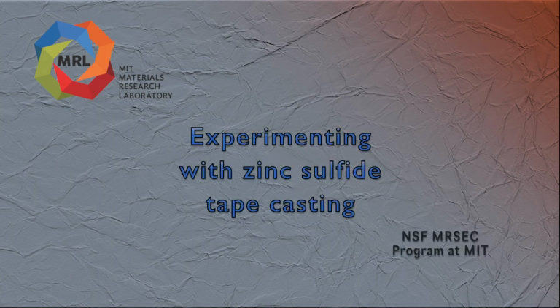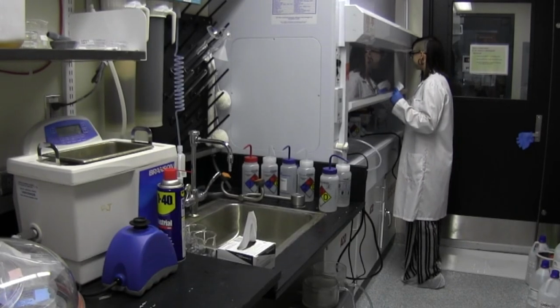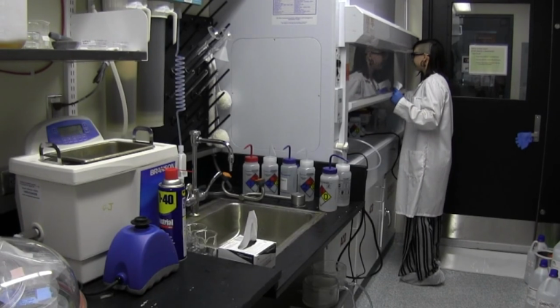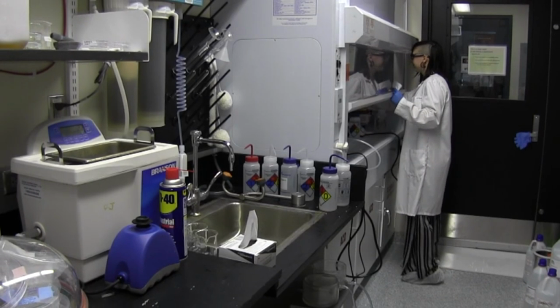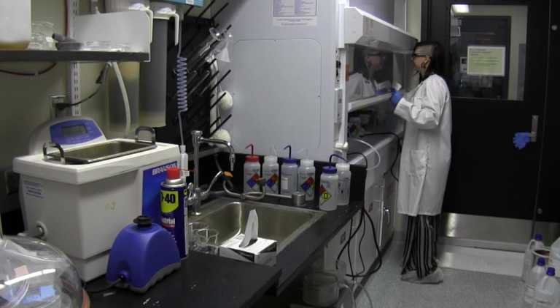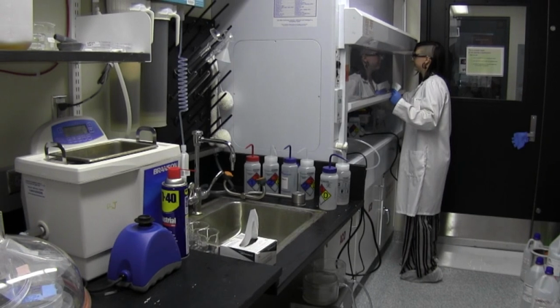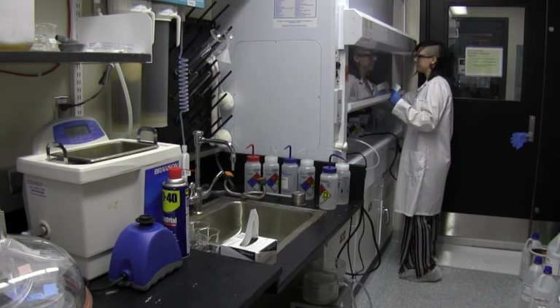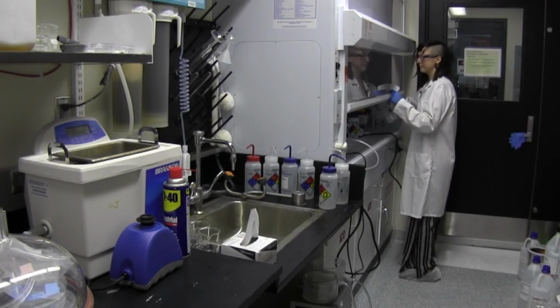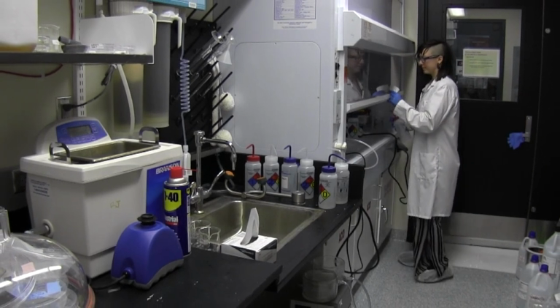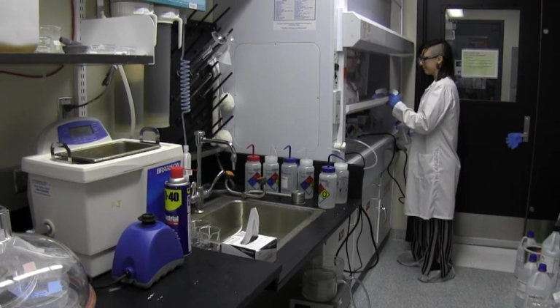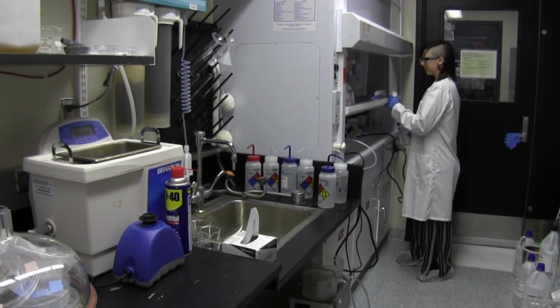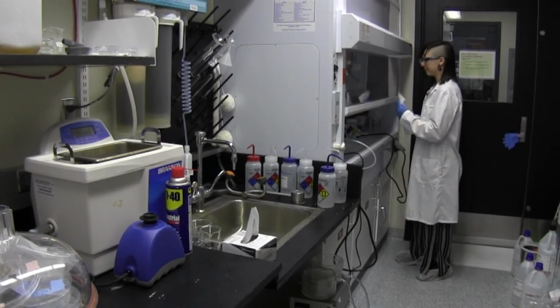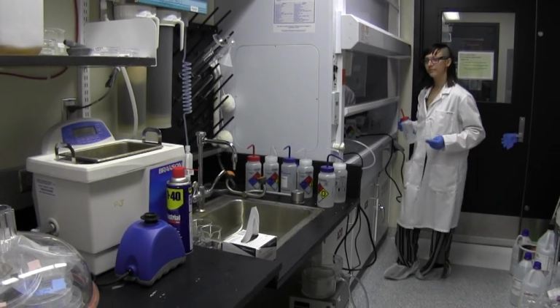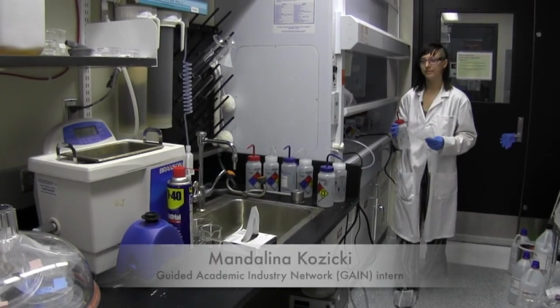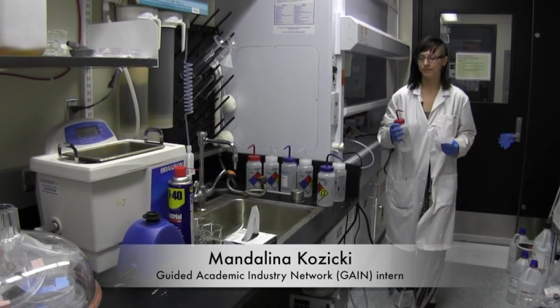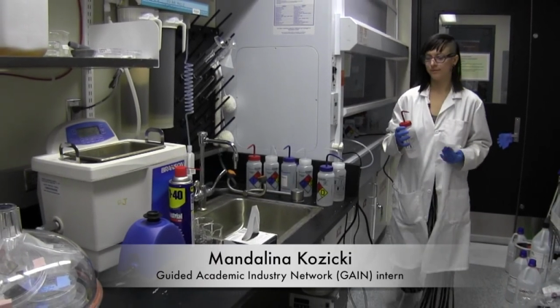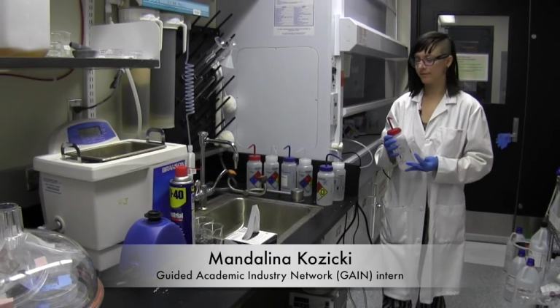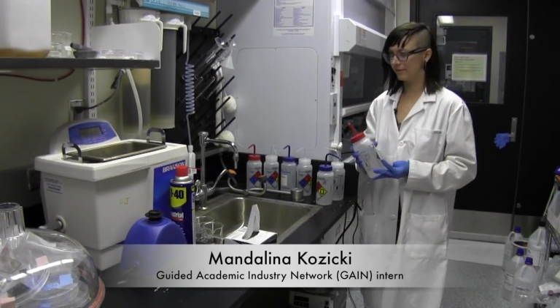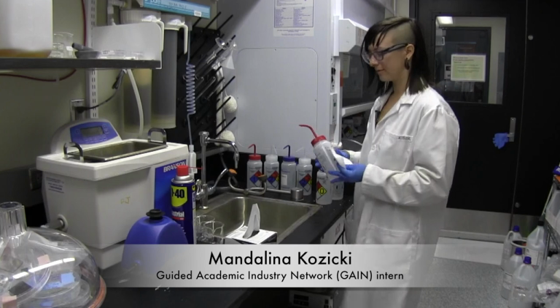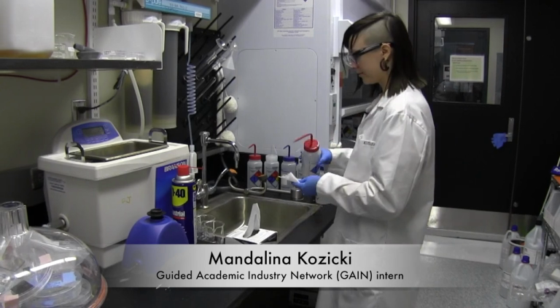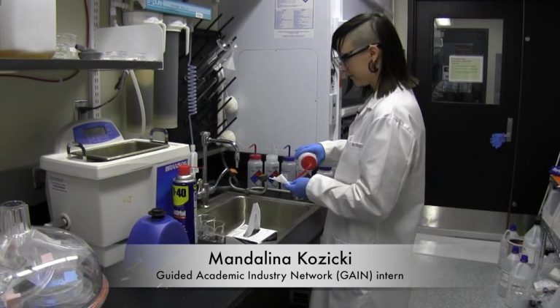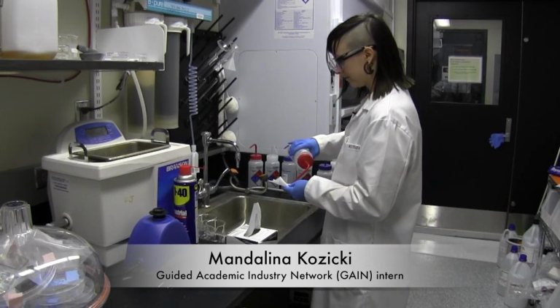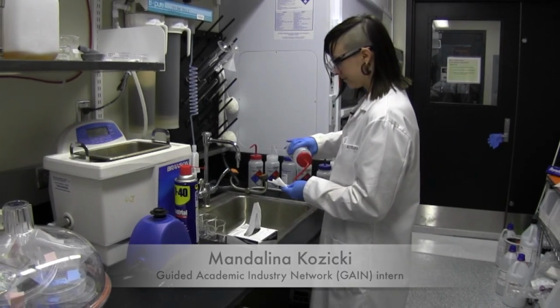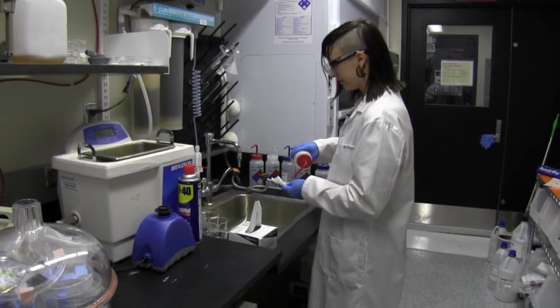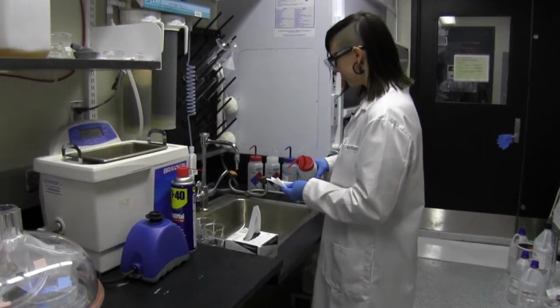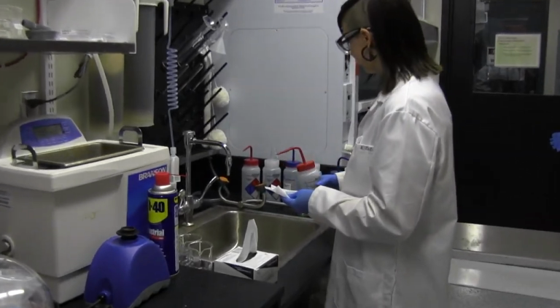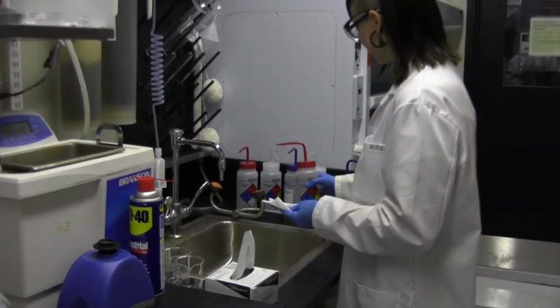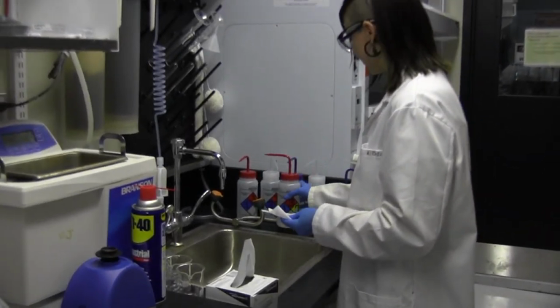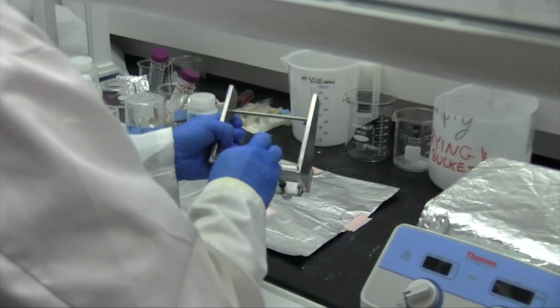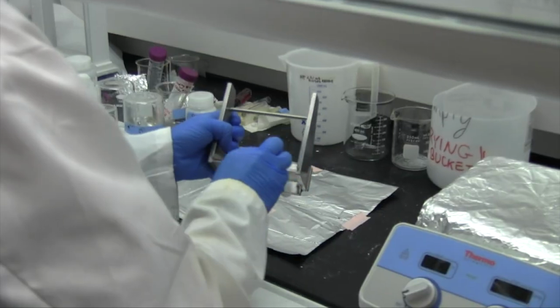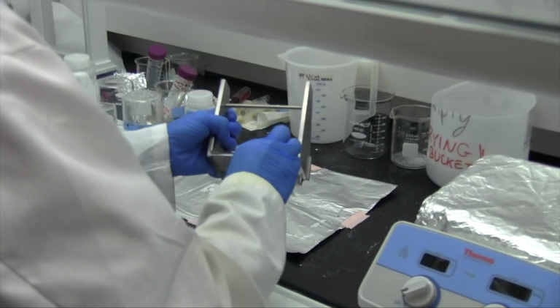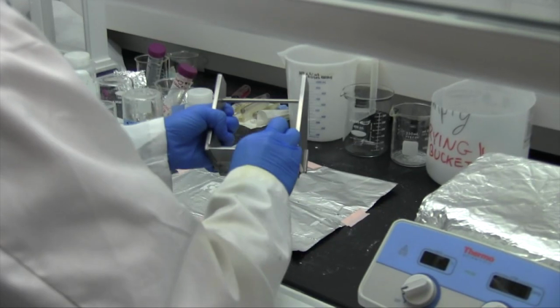I'm Mandalina Kazicki. This is the first time that I've ever participated in a research group and a research project. I've never worked under a fume hood until now, so that's been really, really exciting.